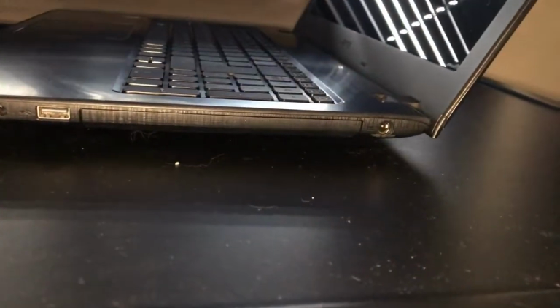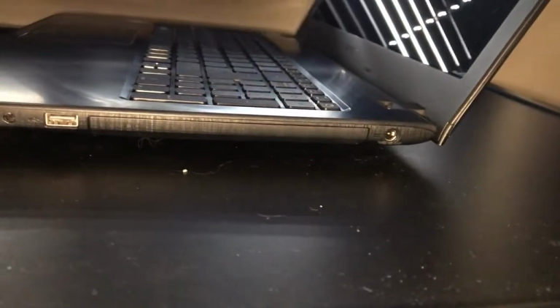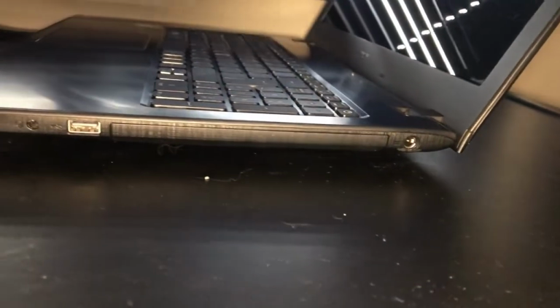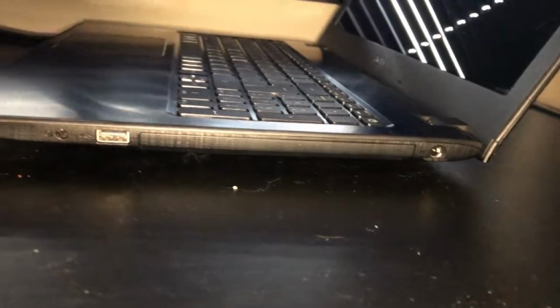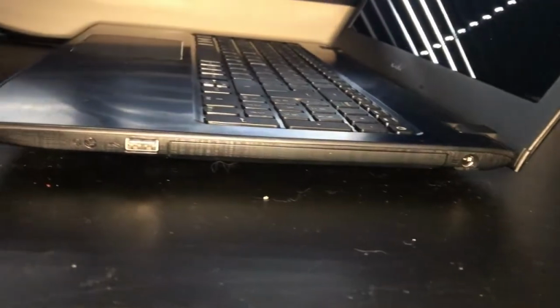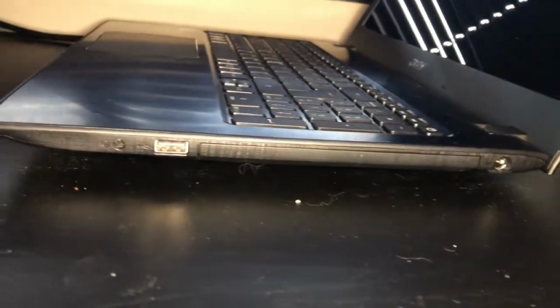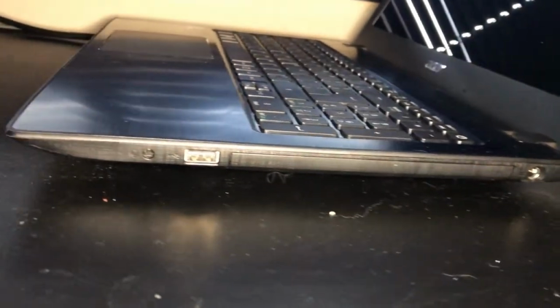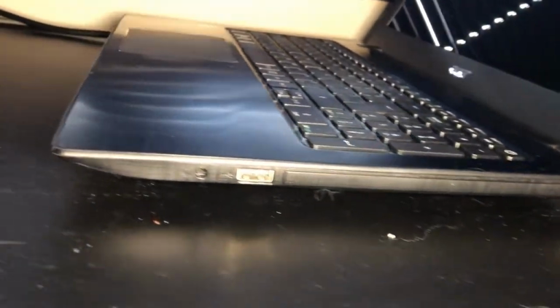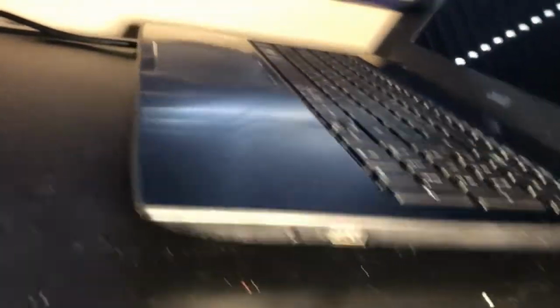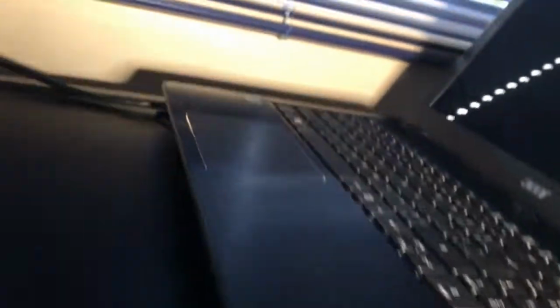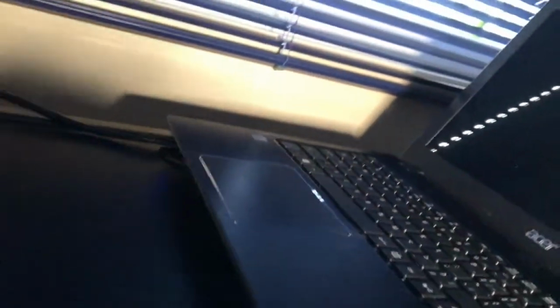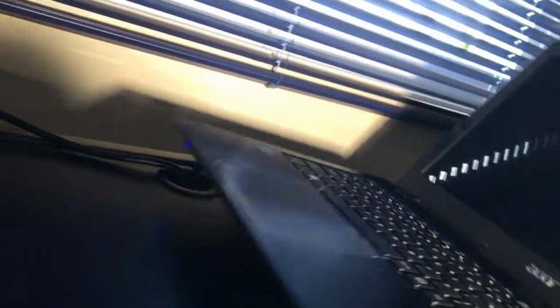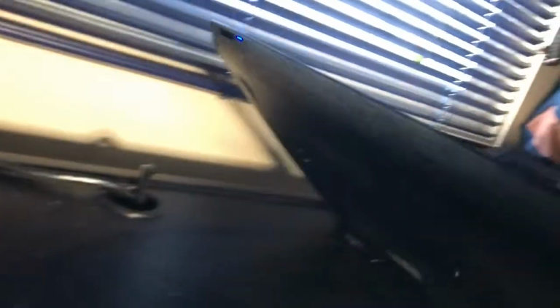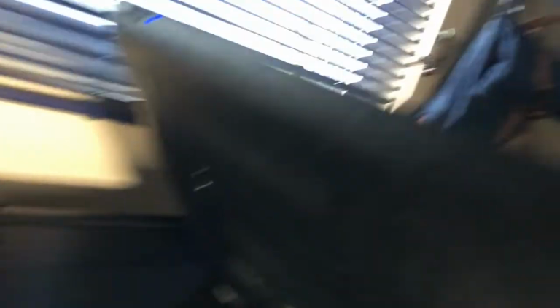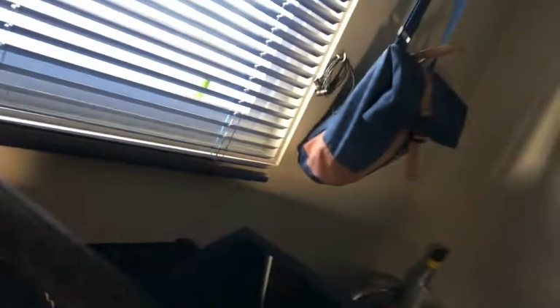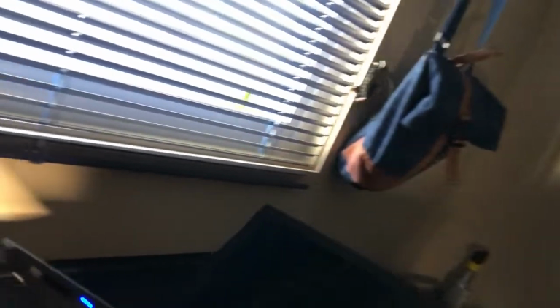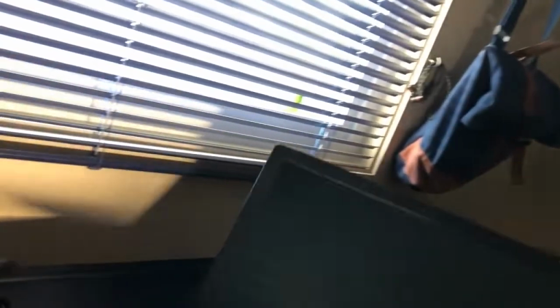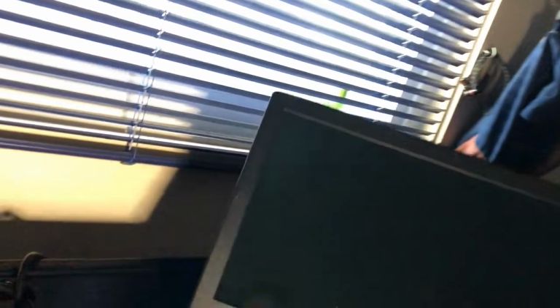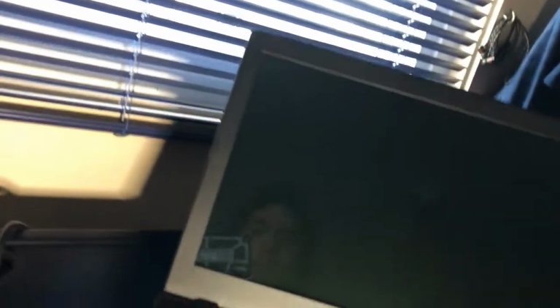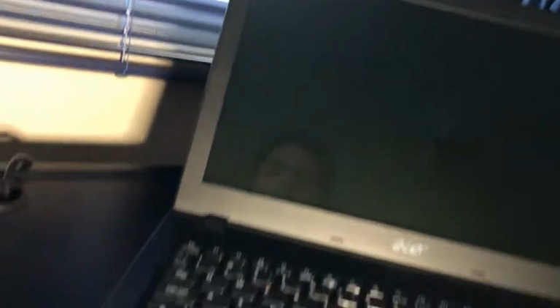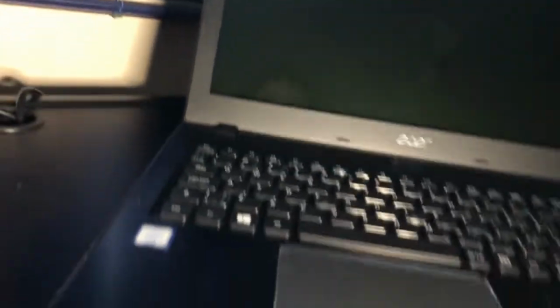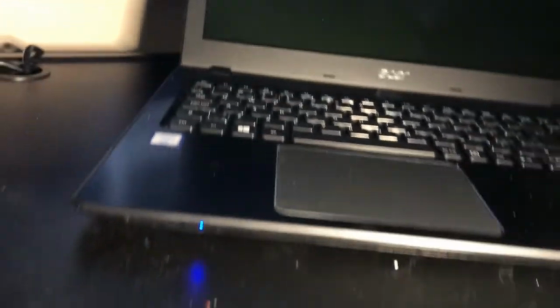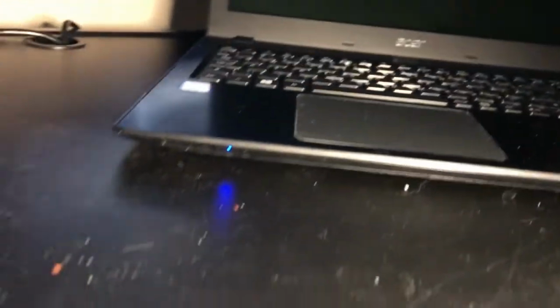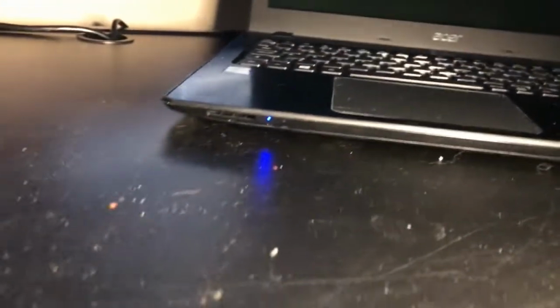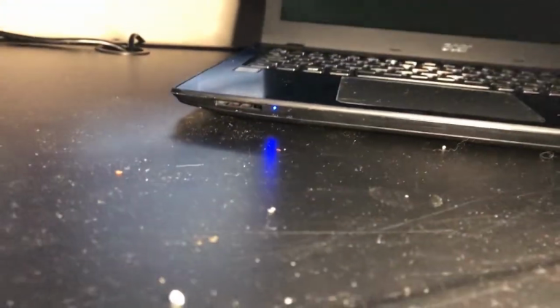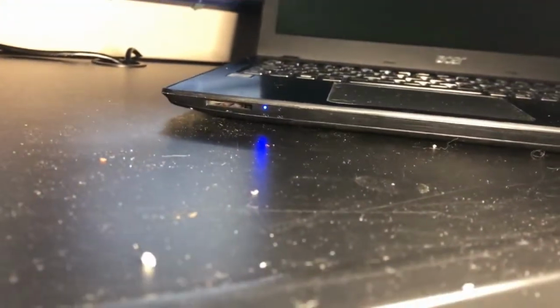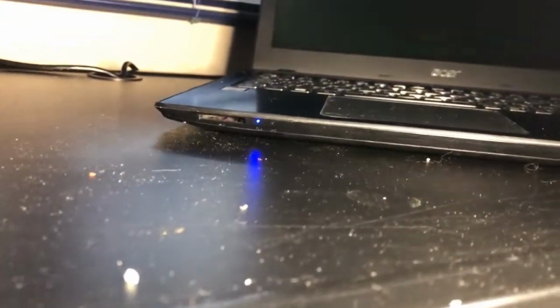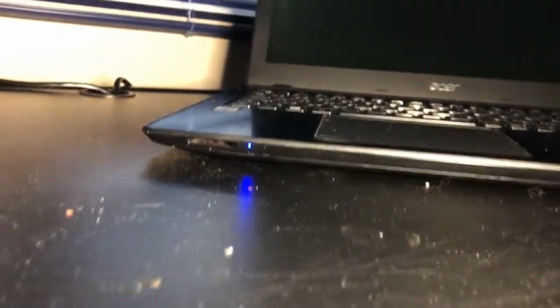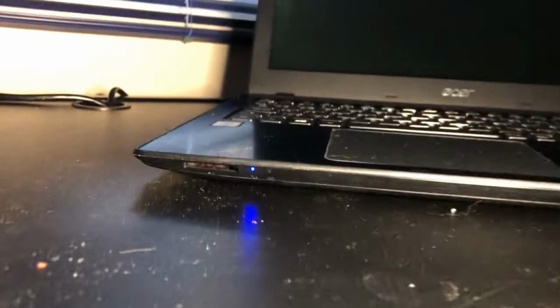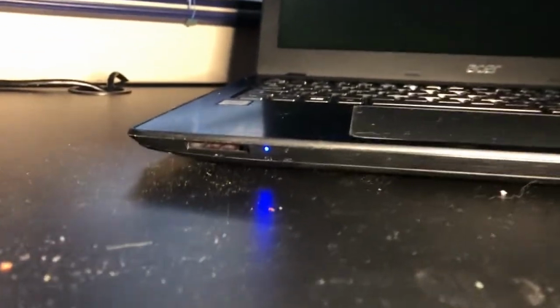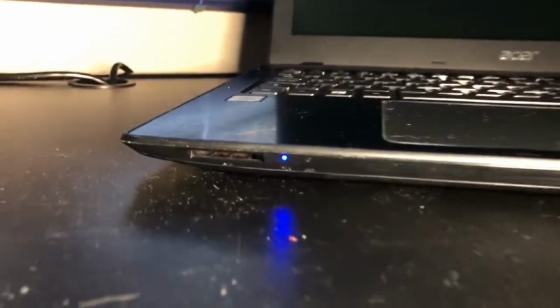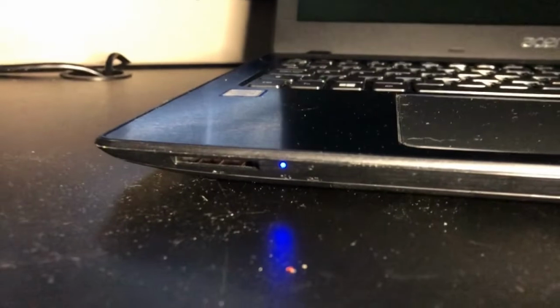That is actually not an optical drive there, but it is an optical drive bay where you can install one. In this particular case, there is not one there. There's an SD card reader as well.